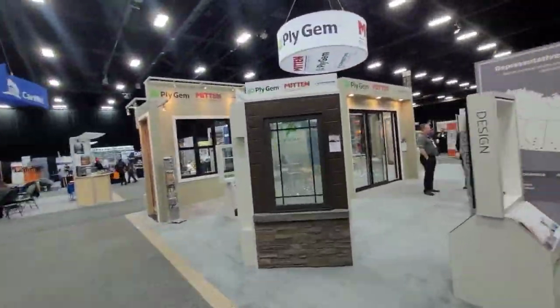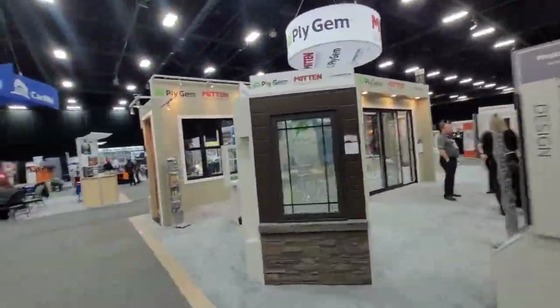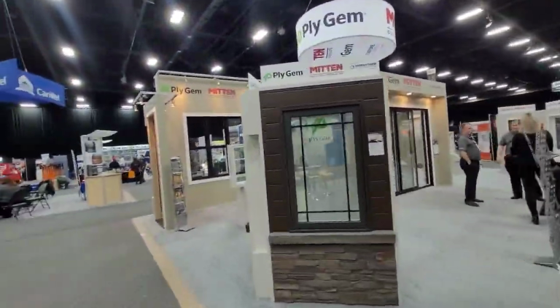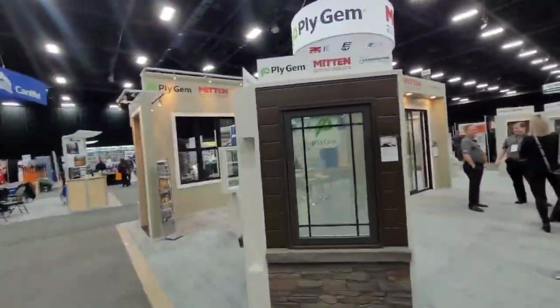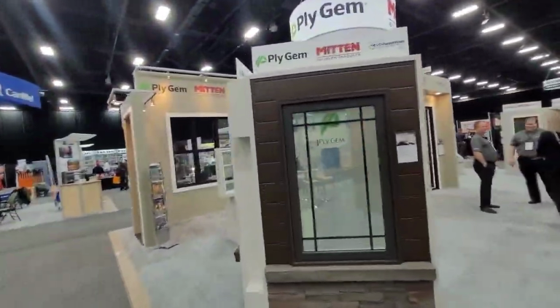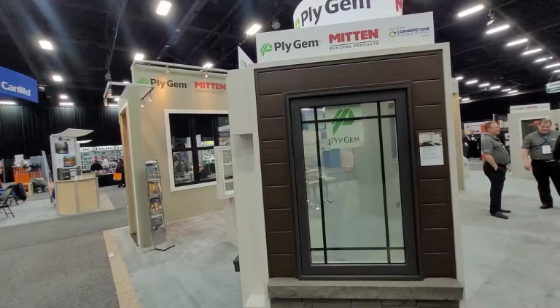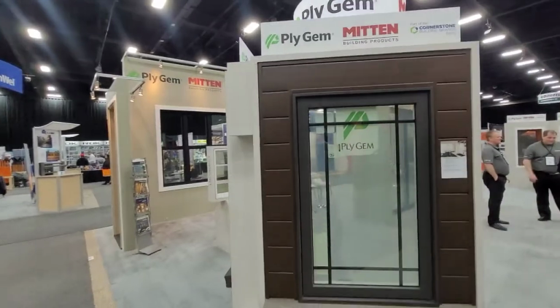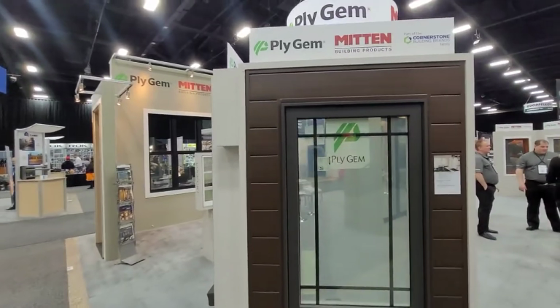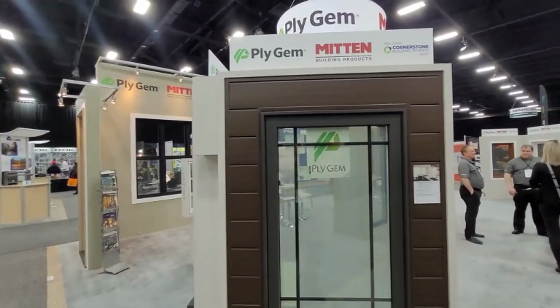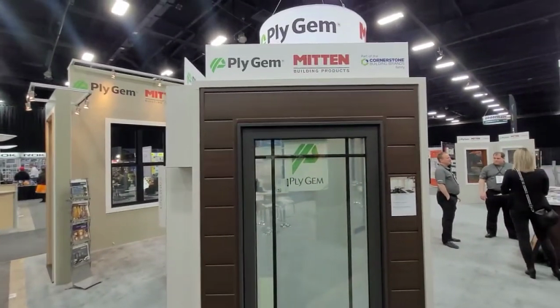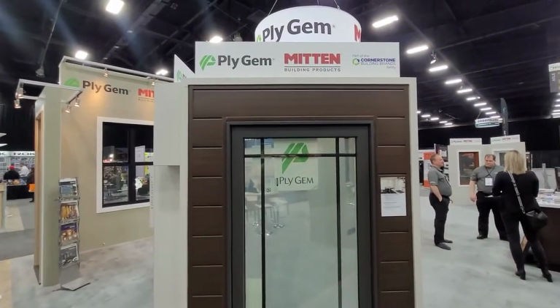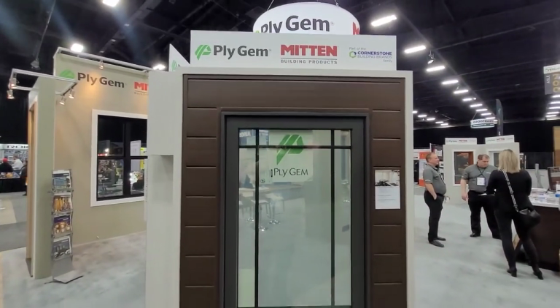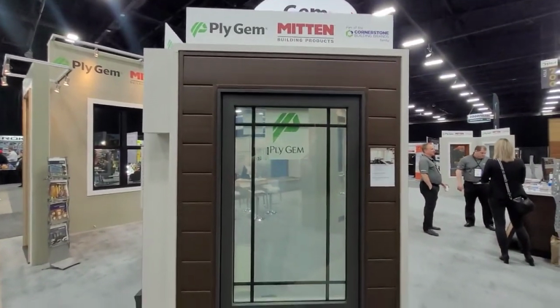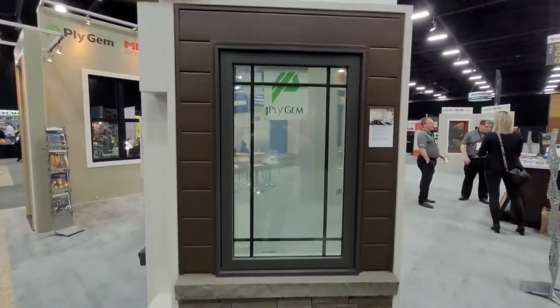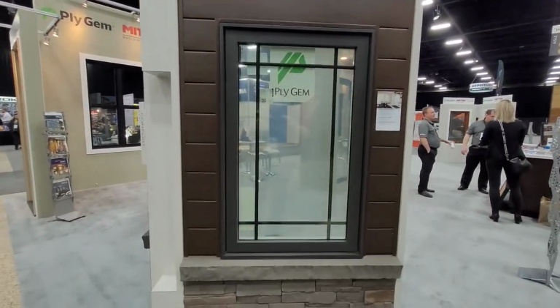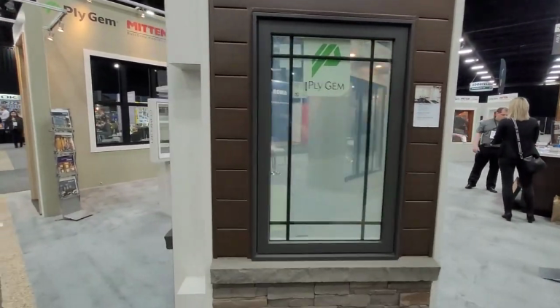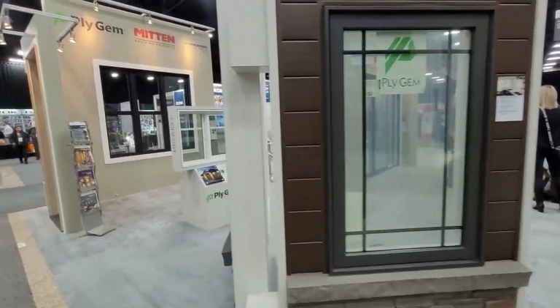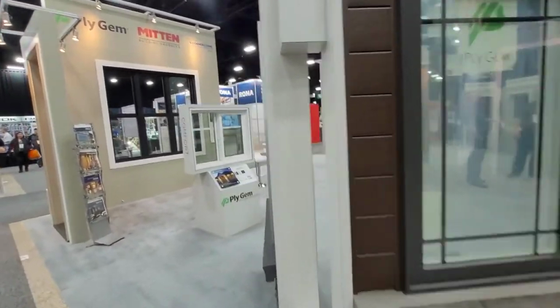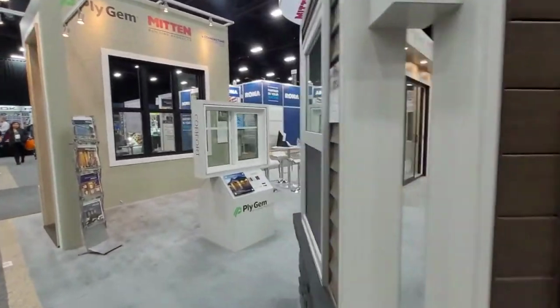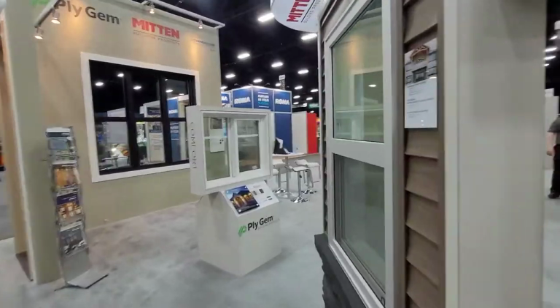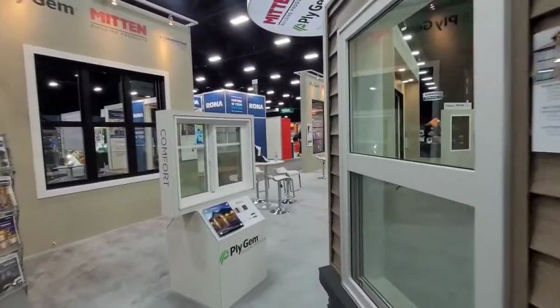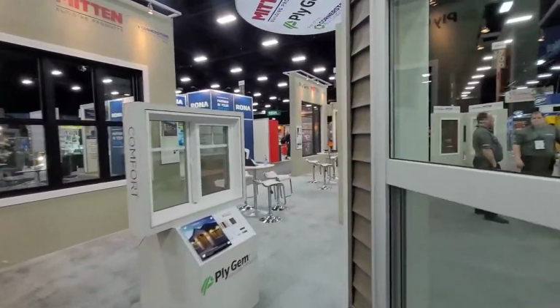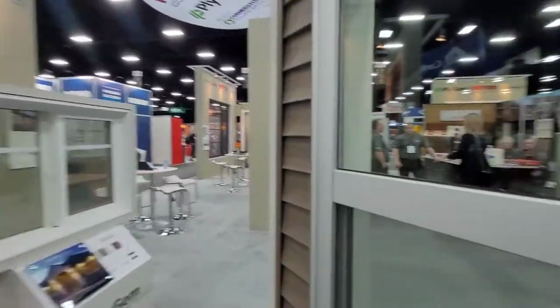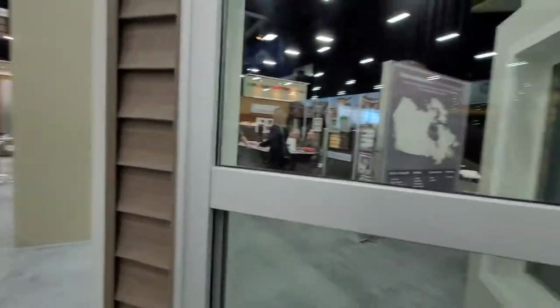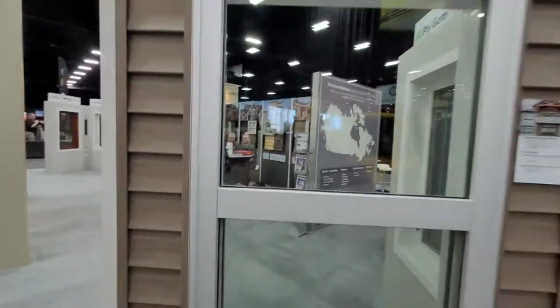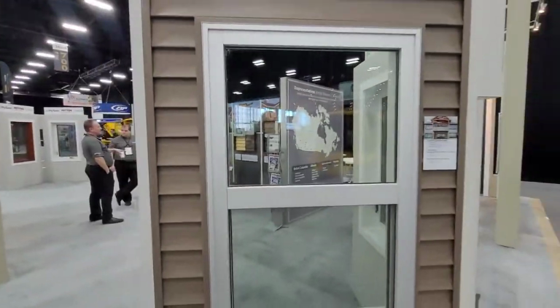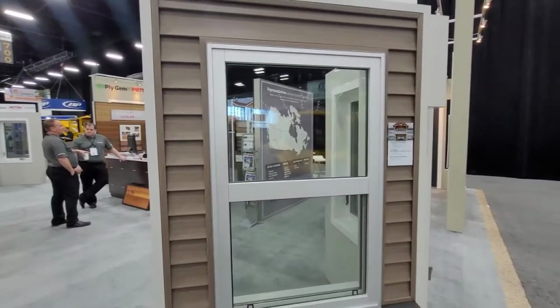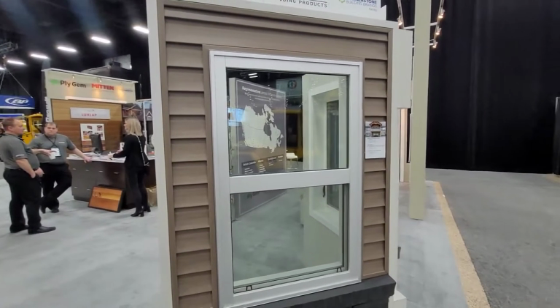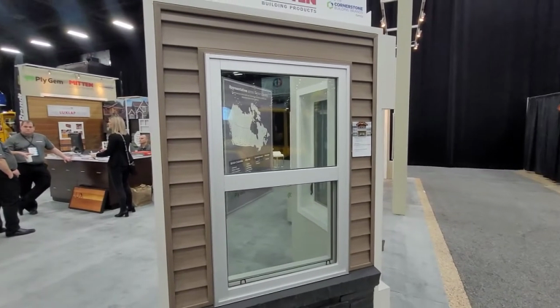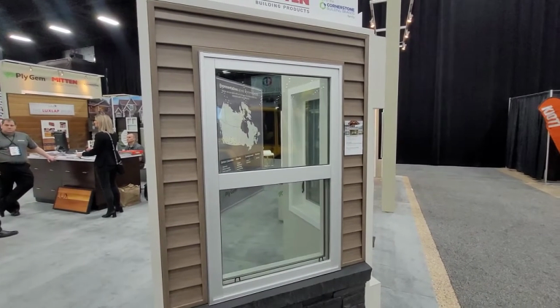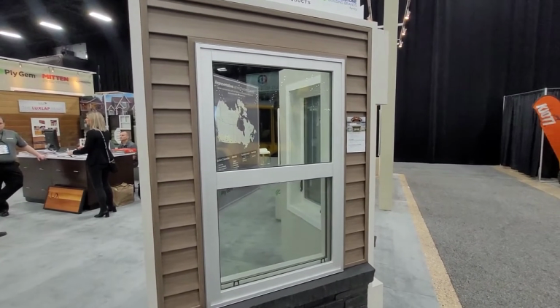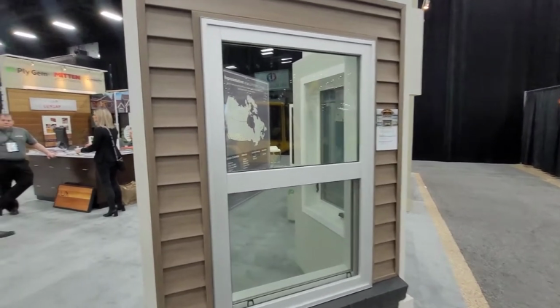Another Design Arc window here with Luxe panel around it, and another one here with our variegated Mitten siding.